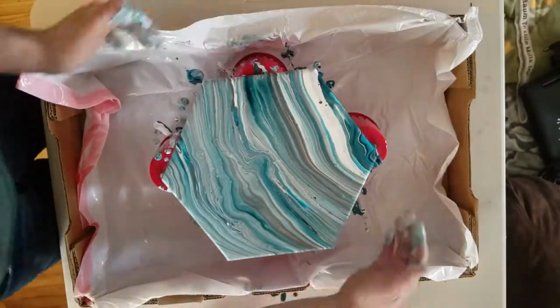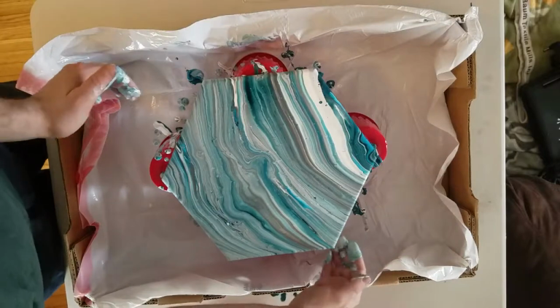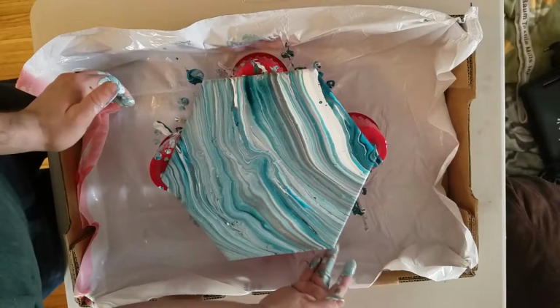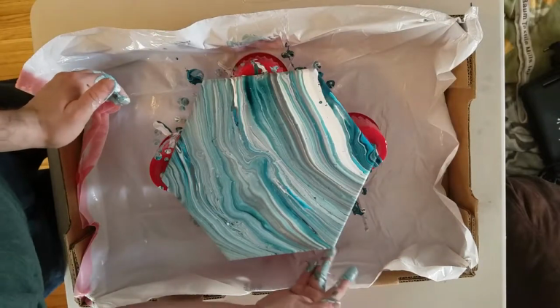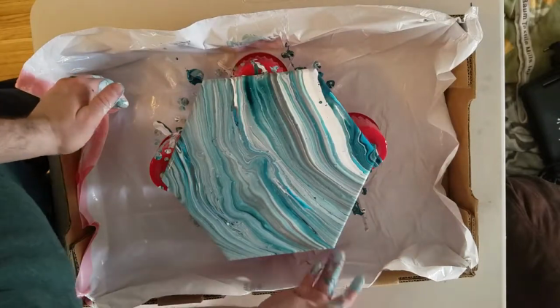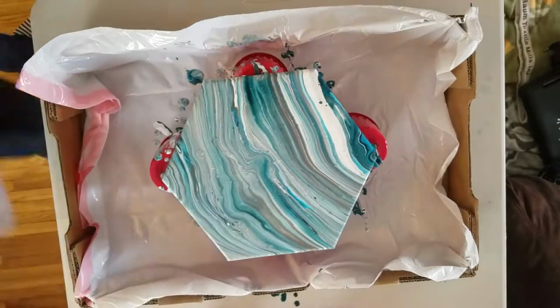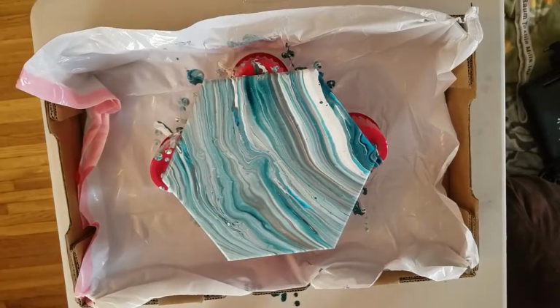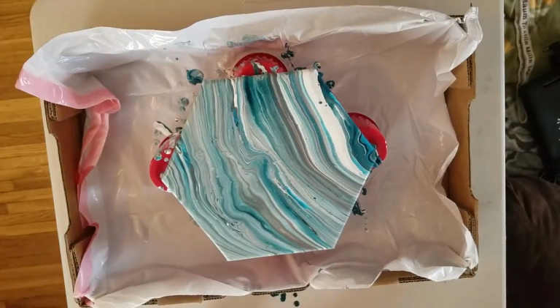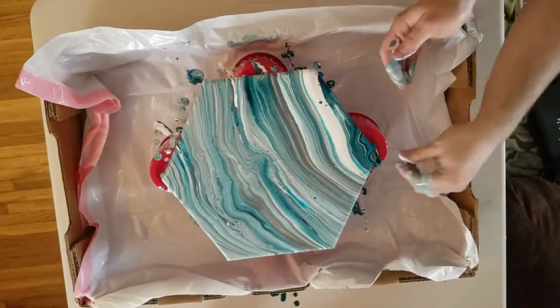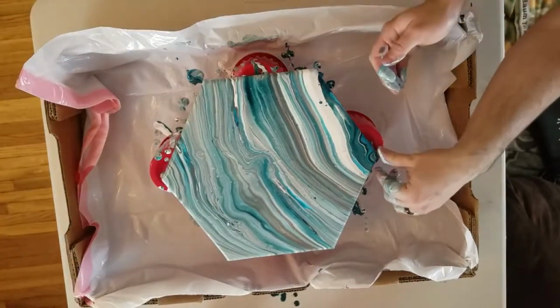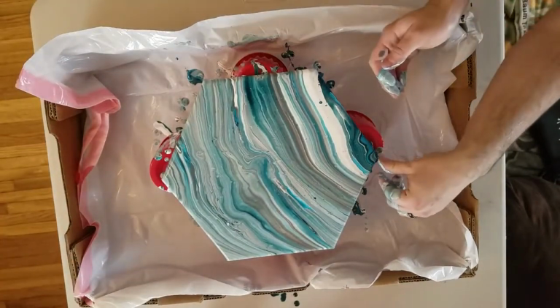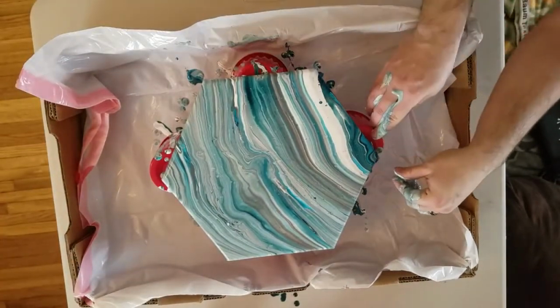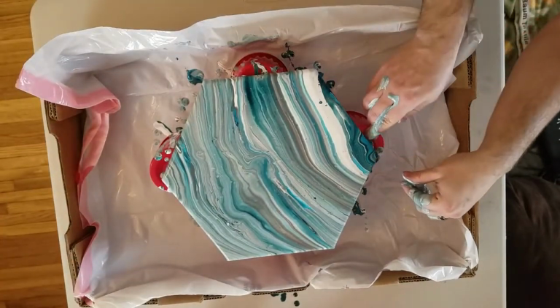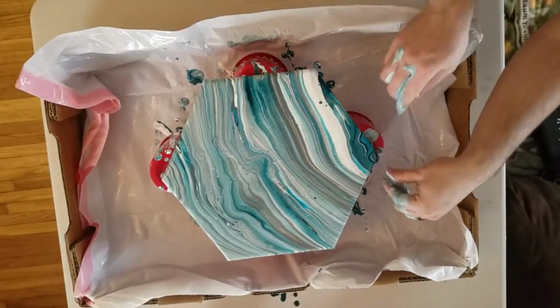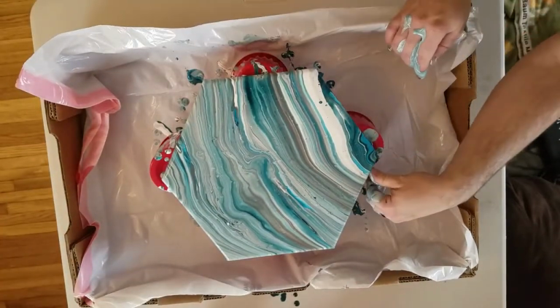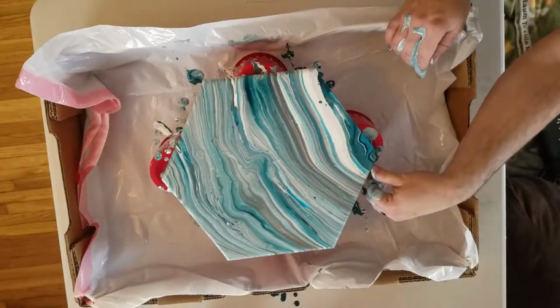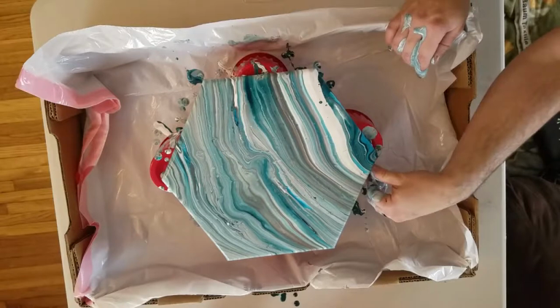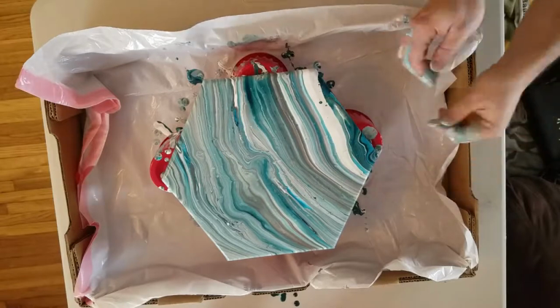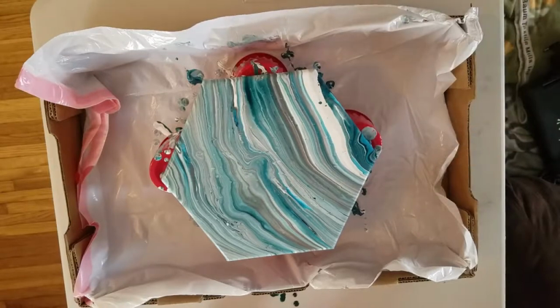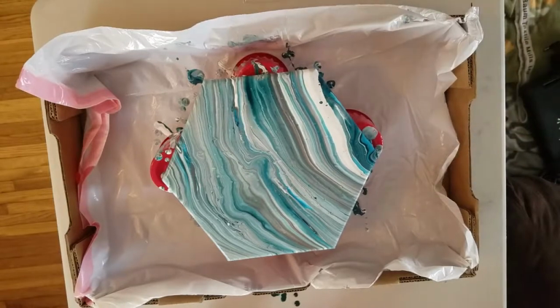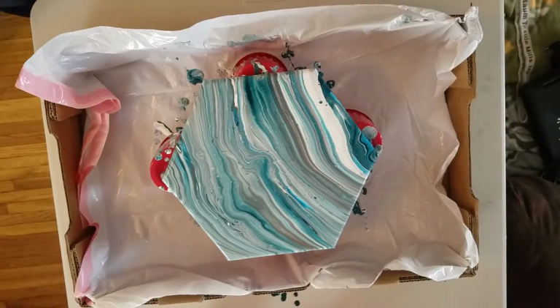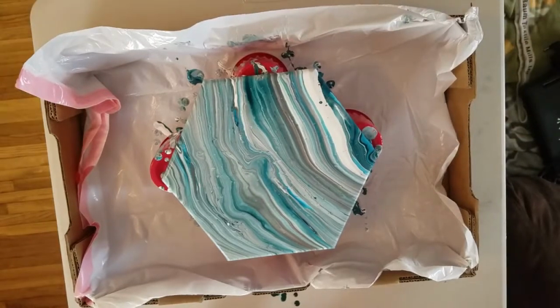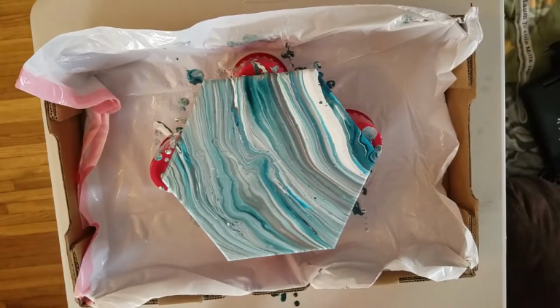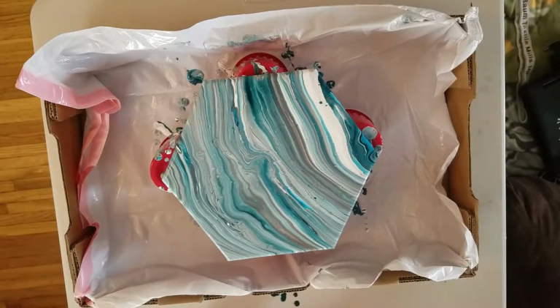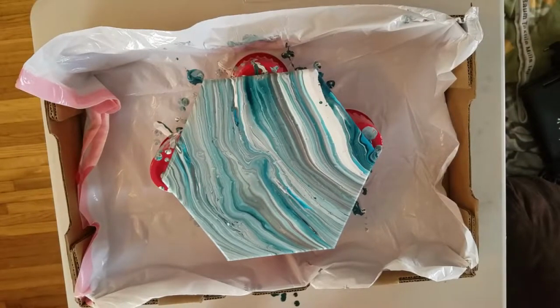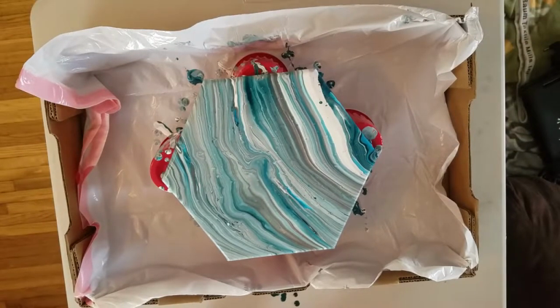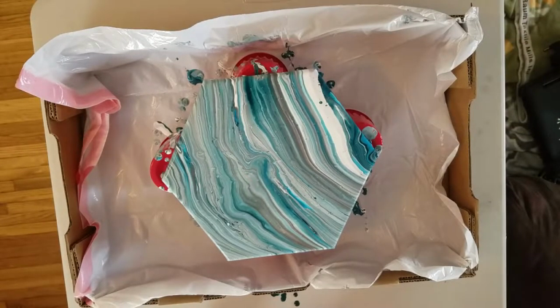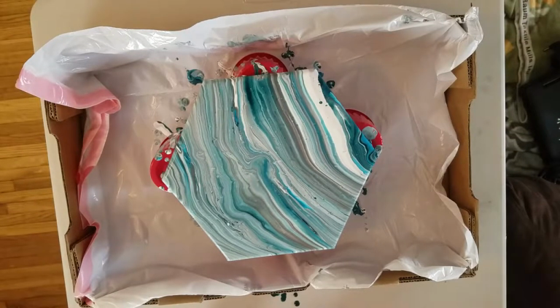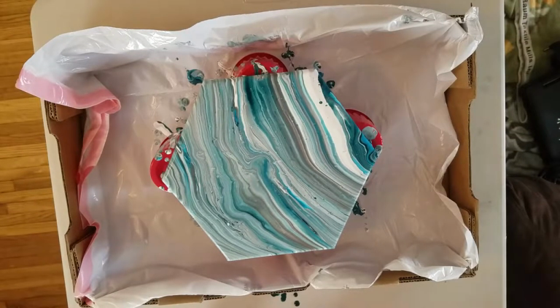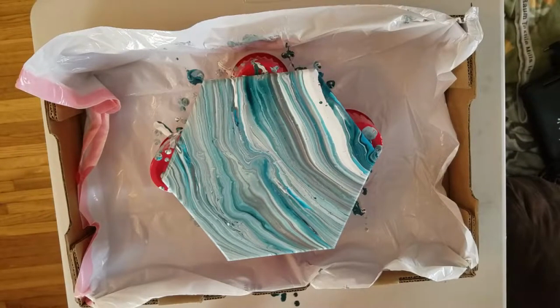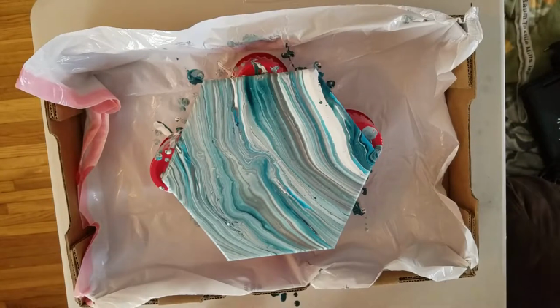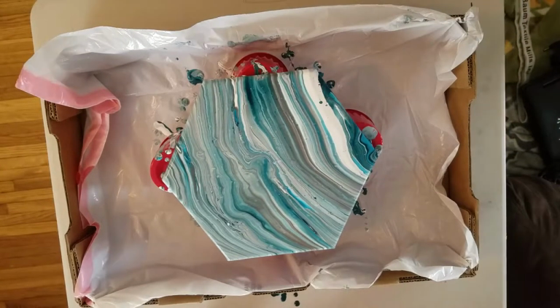And I'm happy with the way that this one turned out. Just going through and making sure there's paint all over all the edges. And onto the next pour.